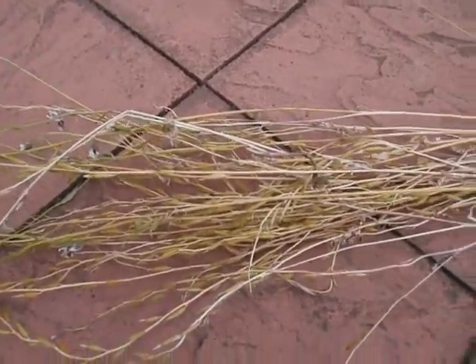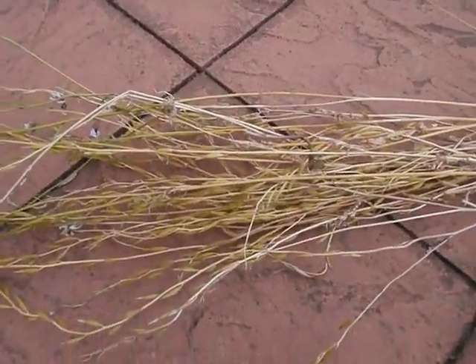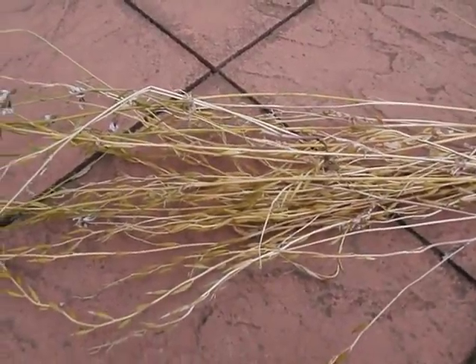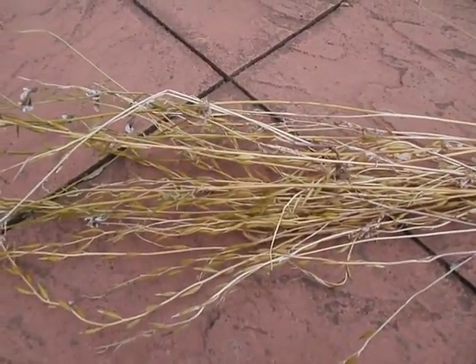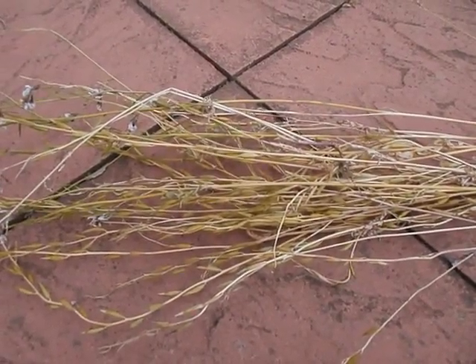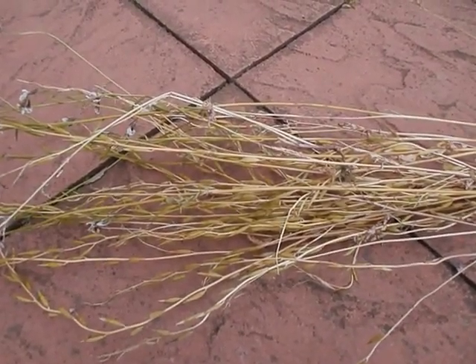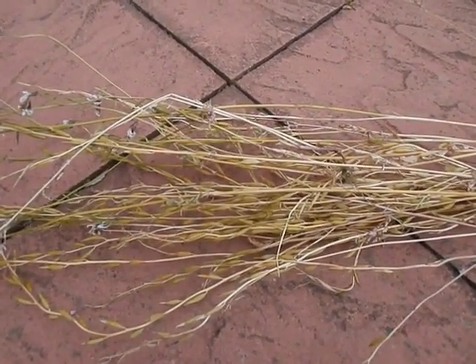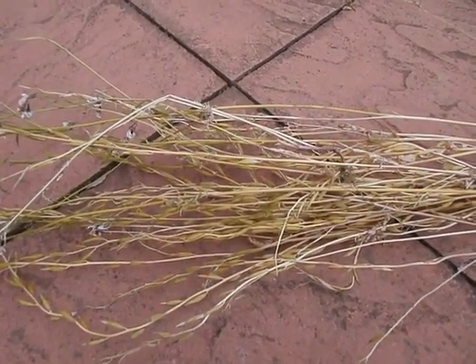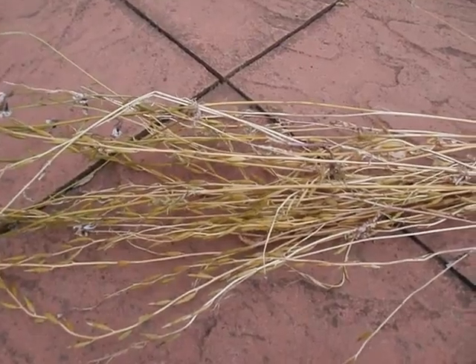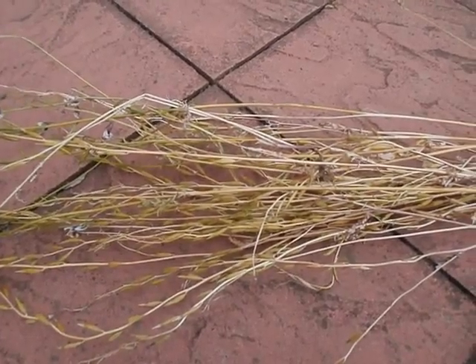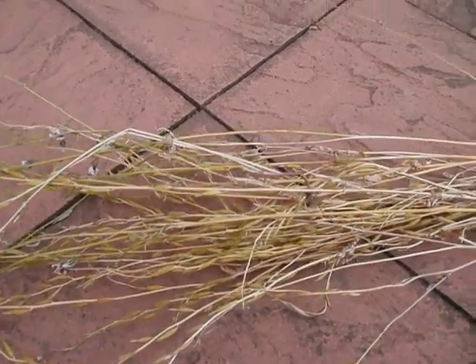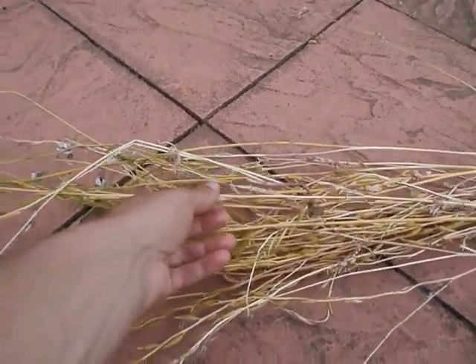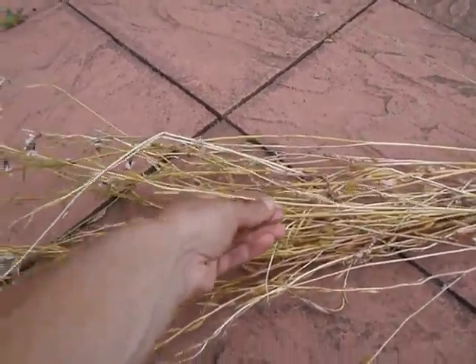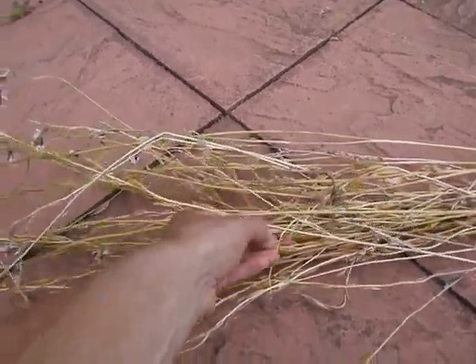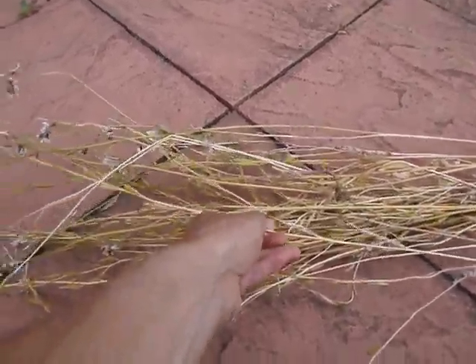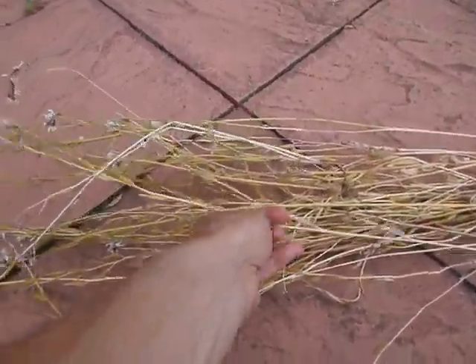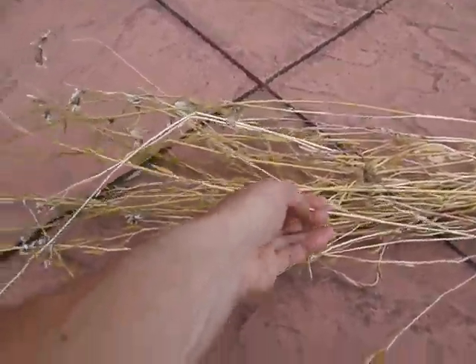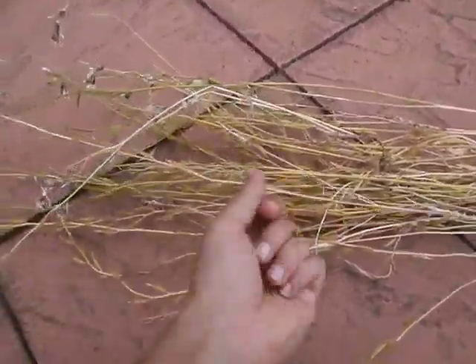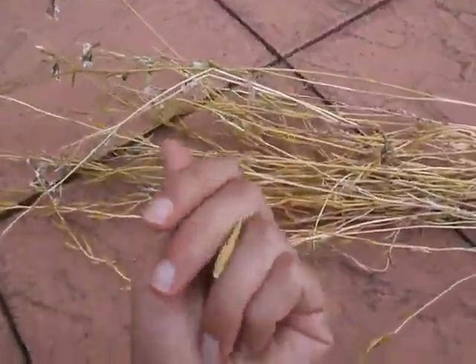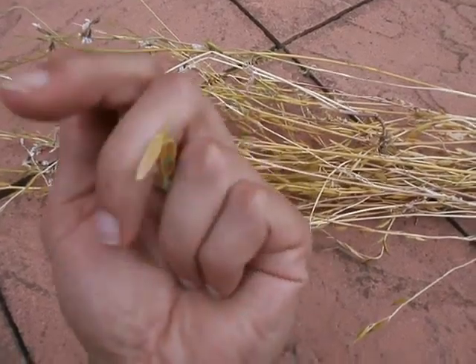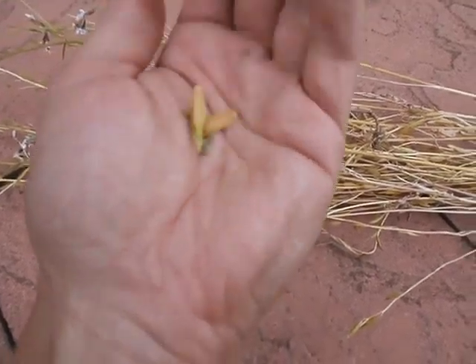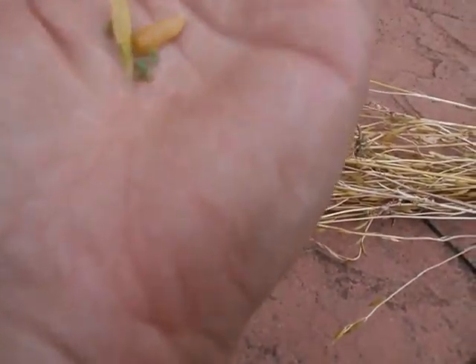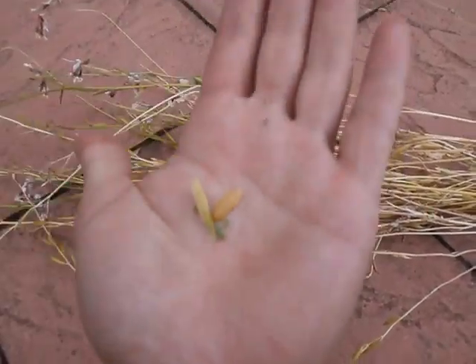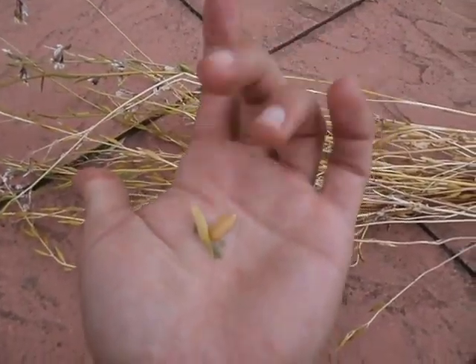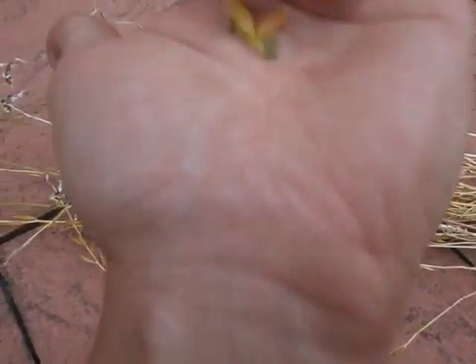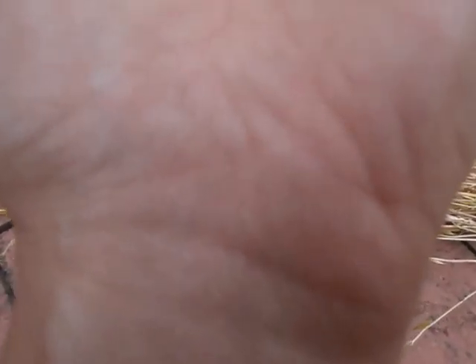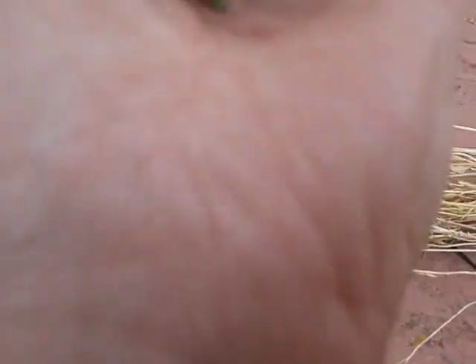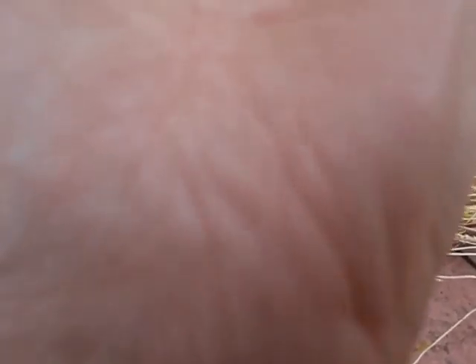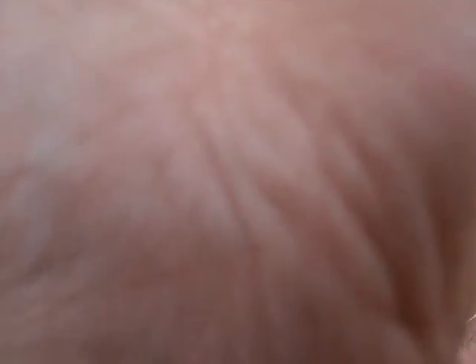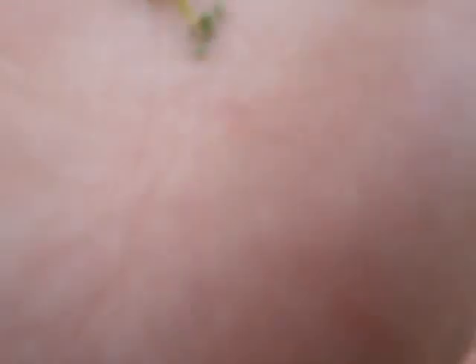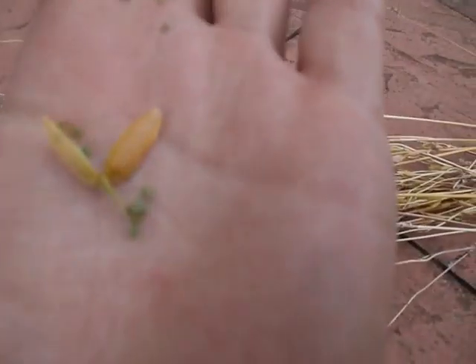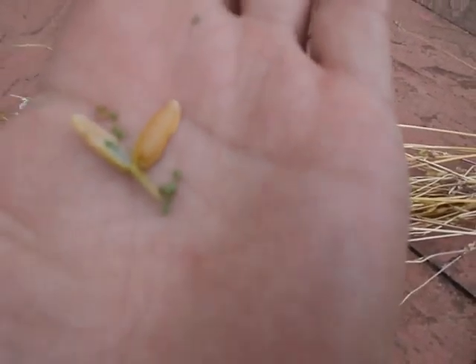These are the seeds I collected from a rocket. Now, these are the pods, and they should be drying out about now. There's a little bit of green there, you see? But just about drying out.